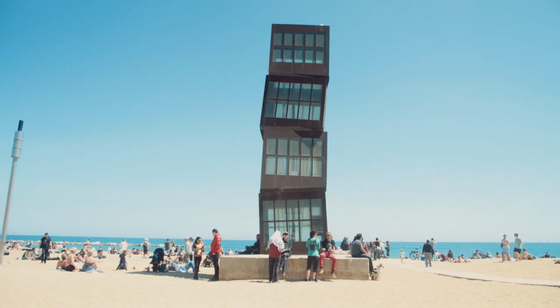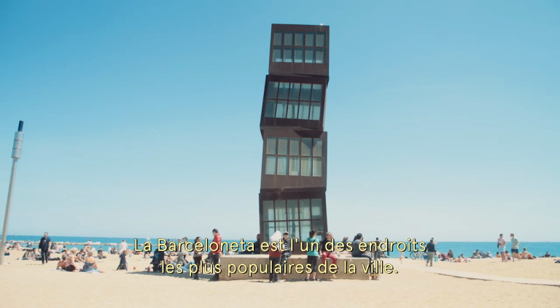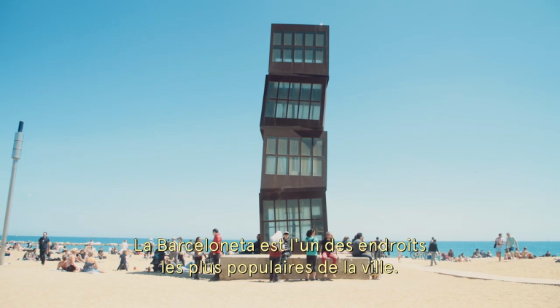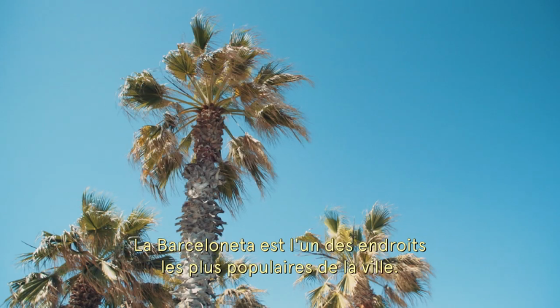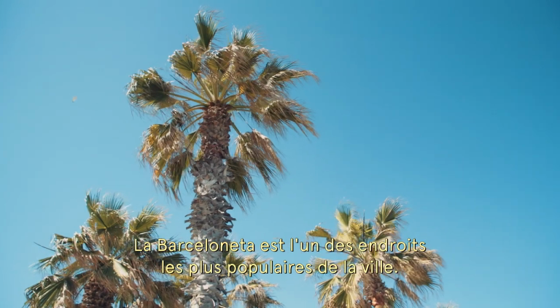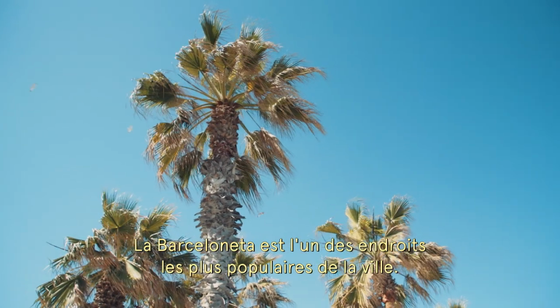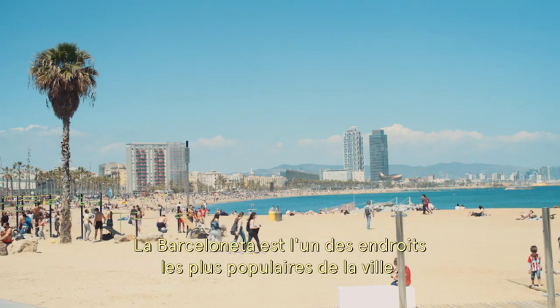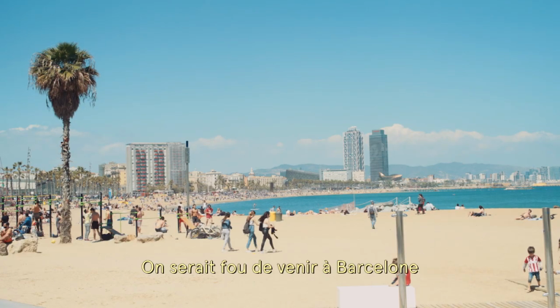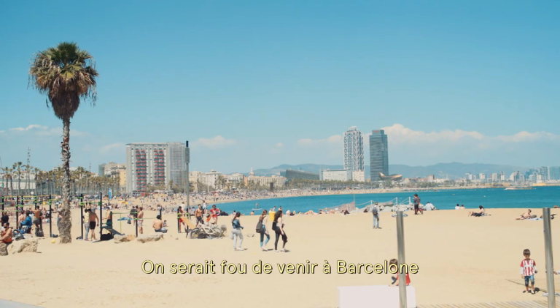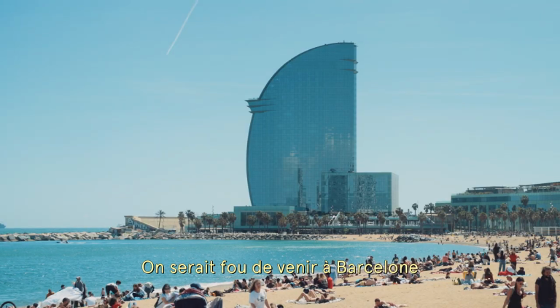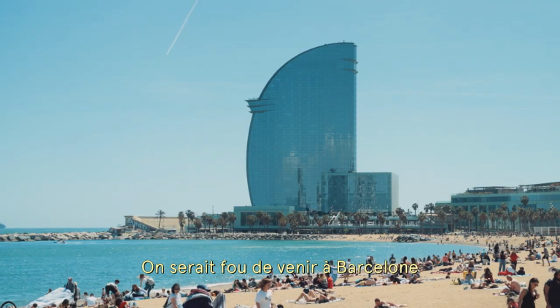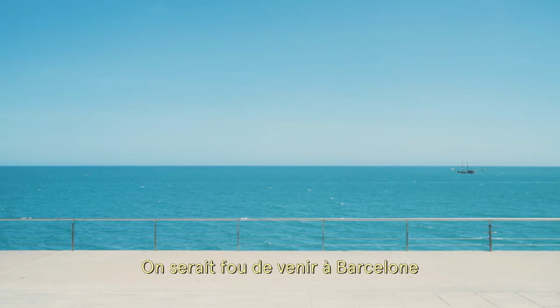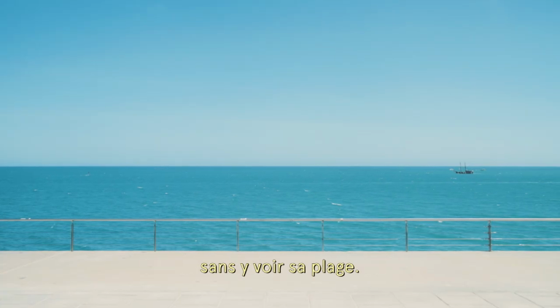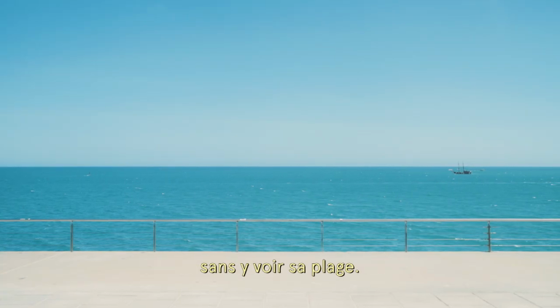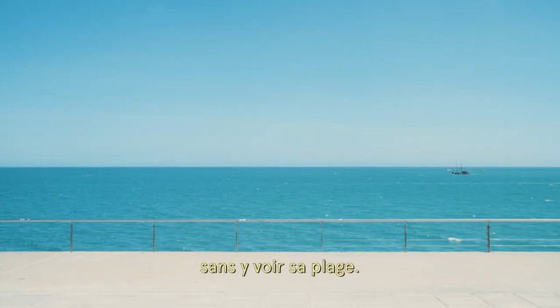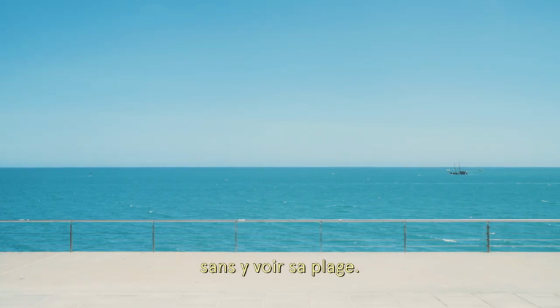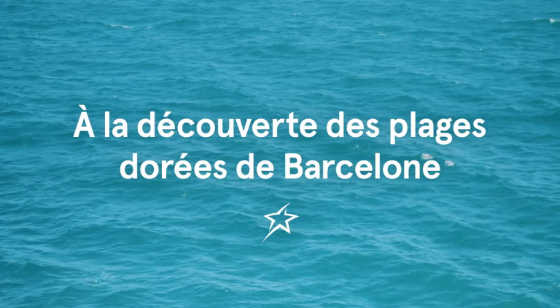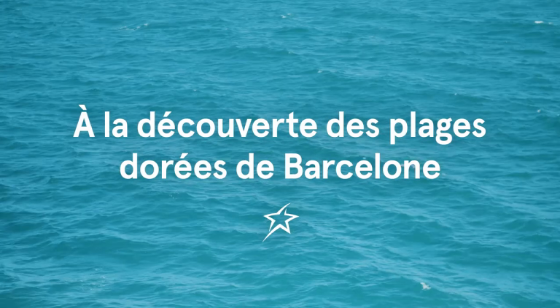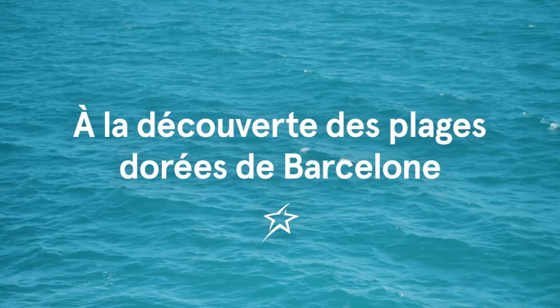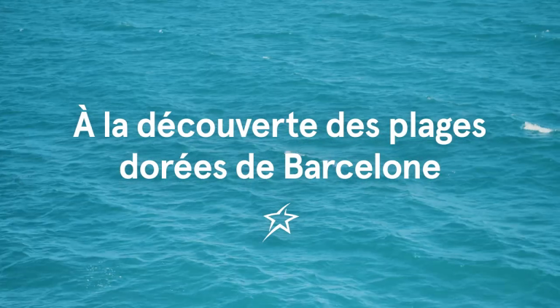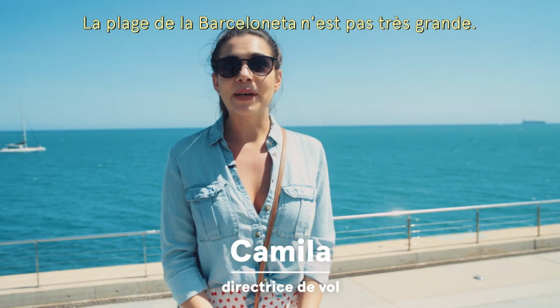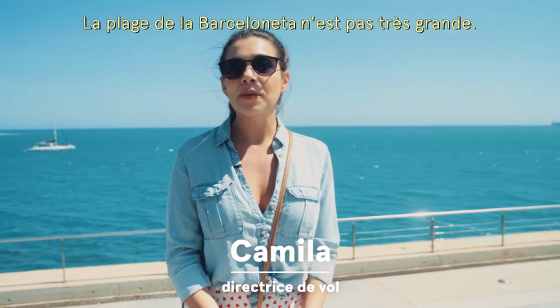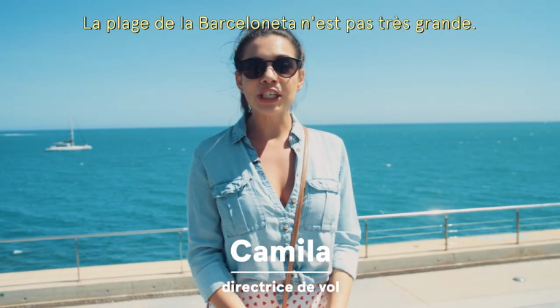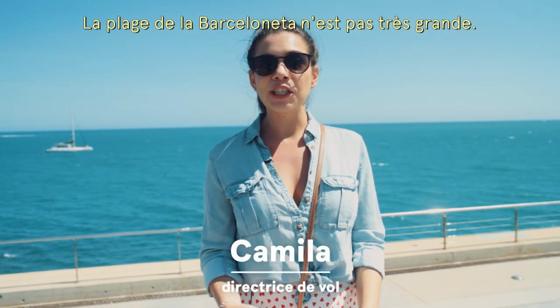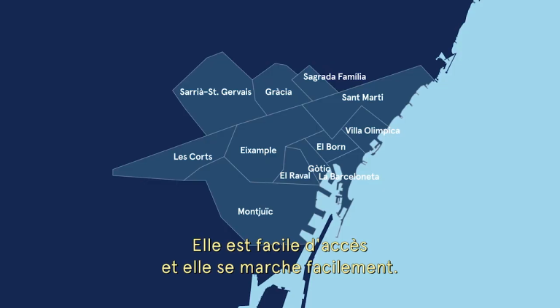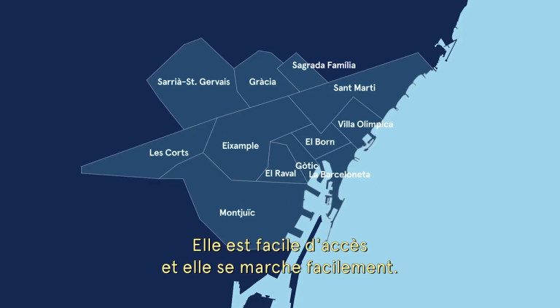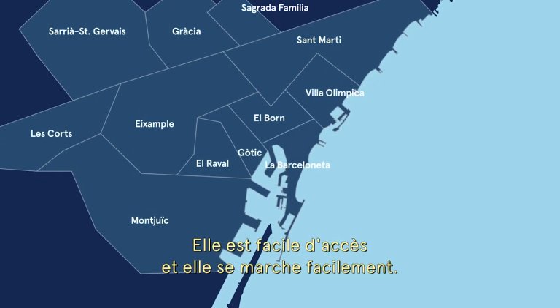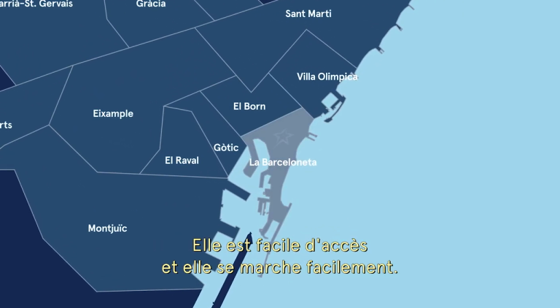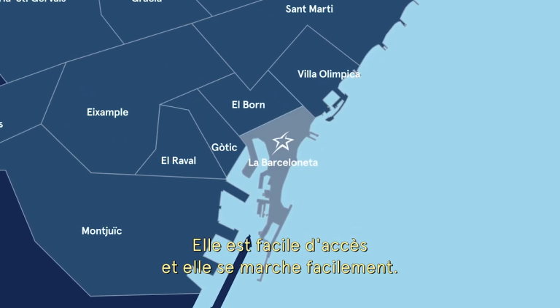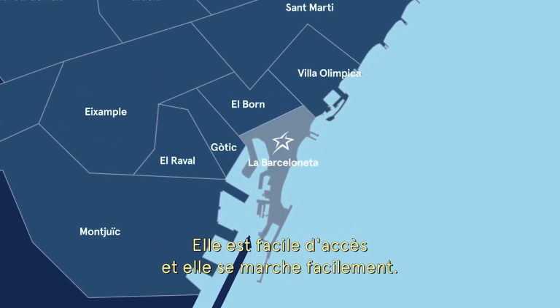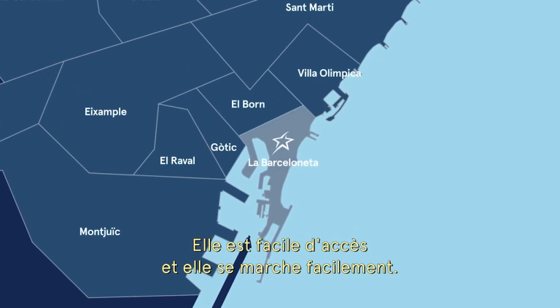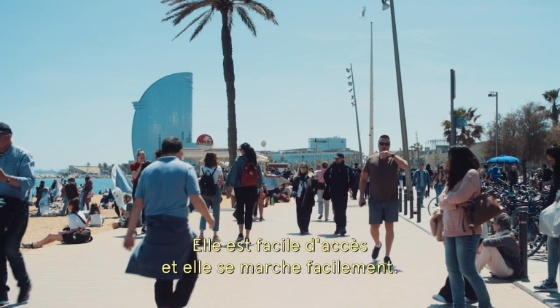The Barceloneta is one of the most popular spots in the city. Anyone would be crazy to come to Barcelona and not want to see the beach. The Barceloneta beach is actually not that big — it's so easy to get around.